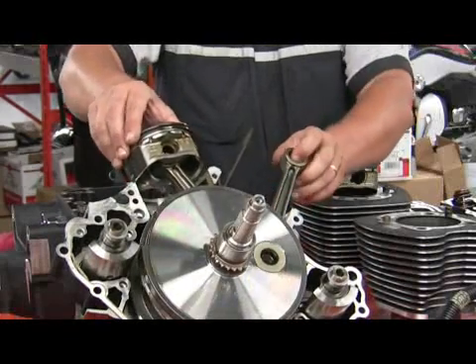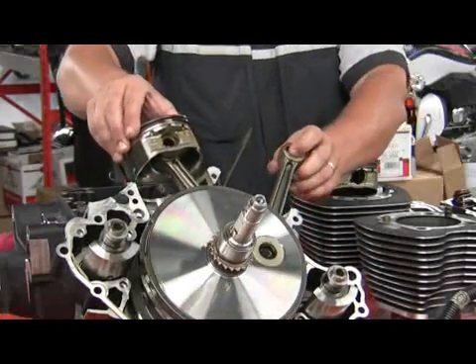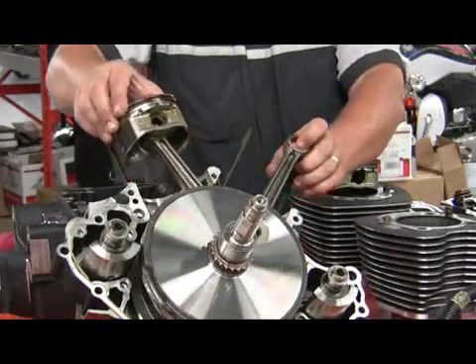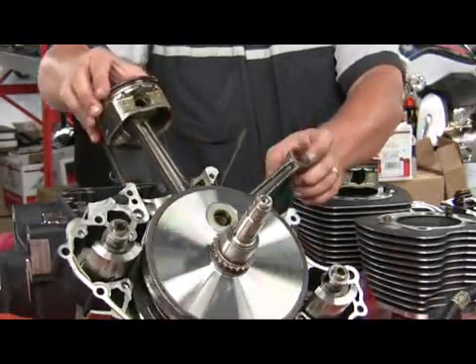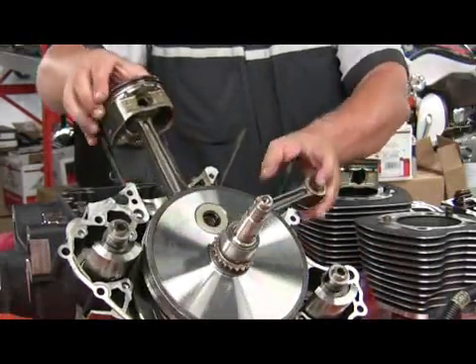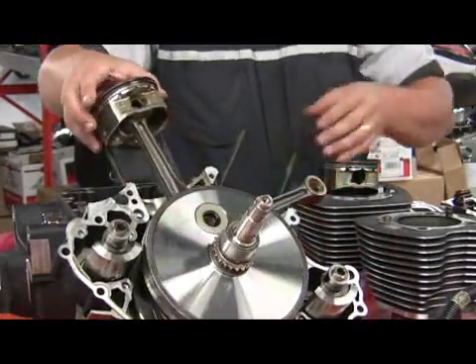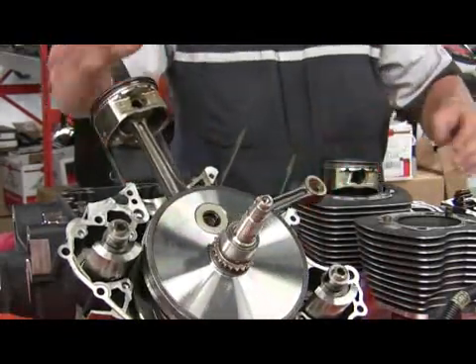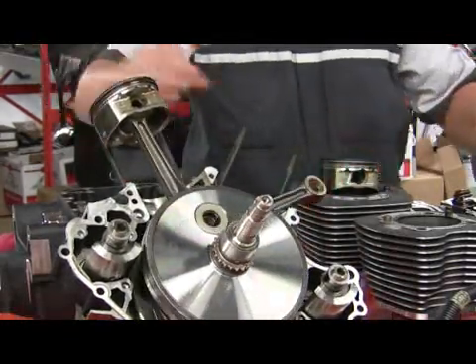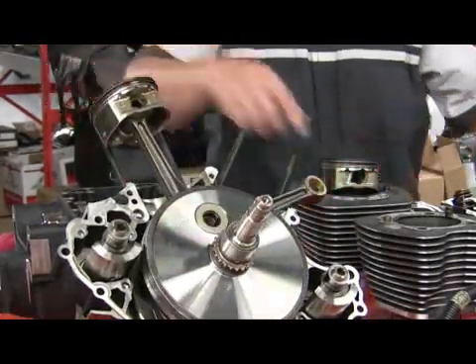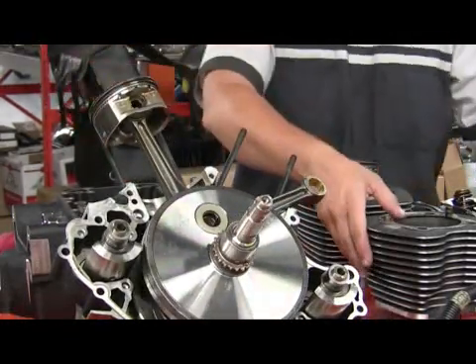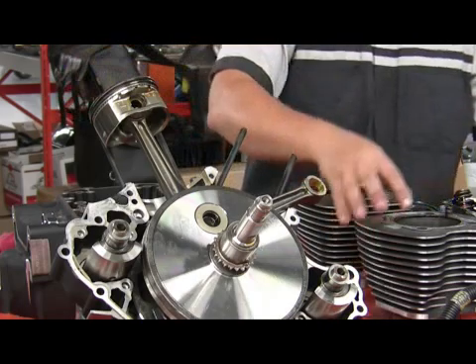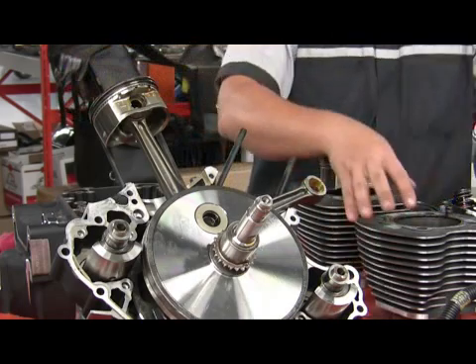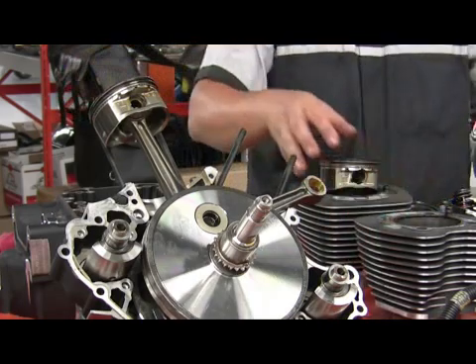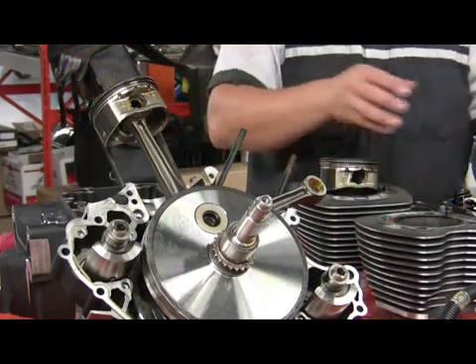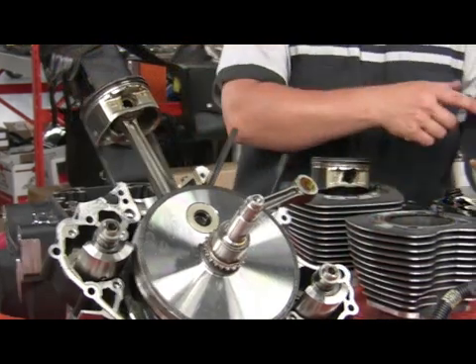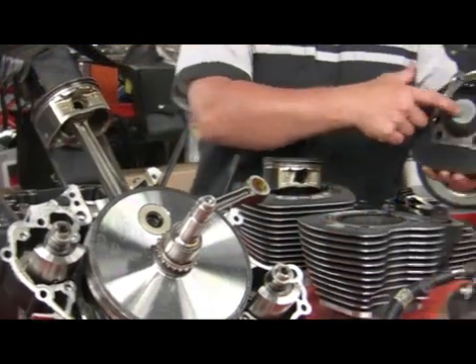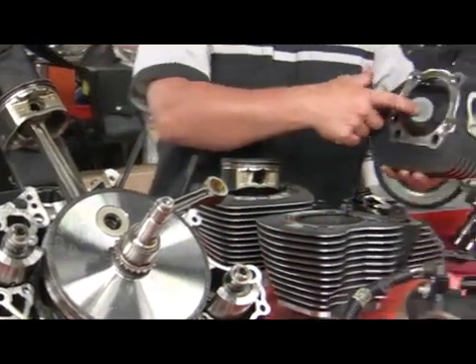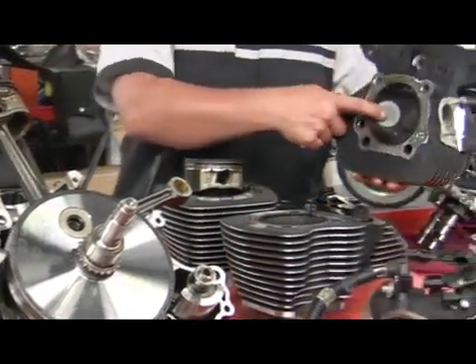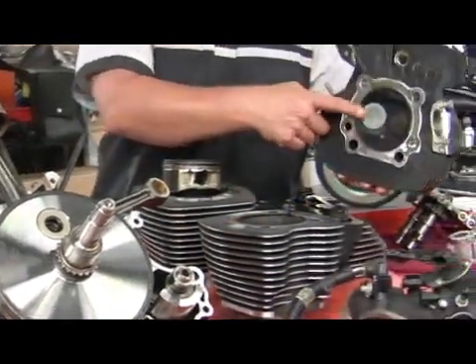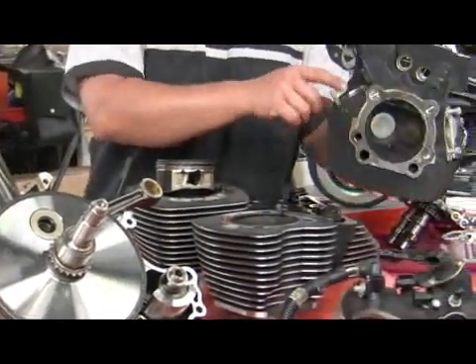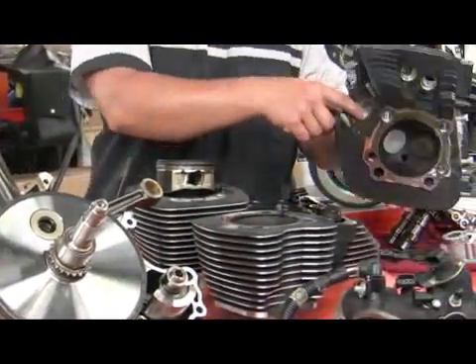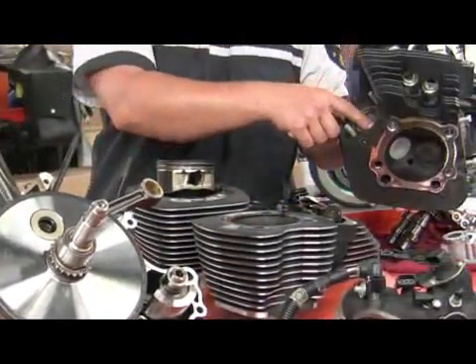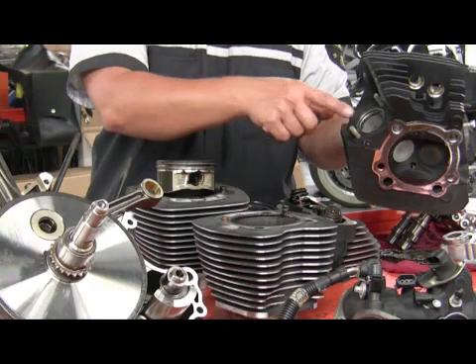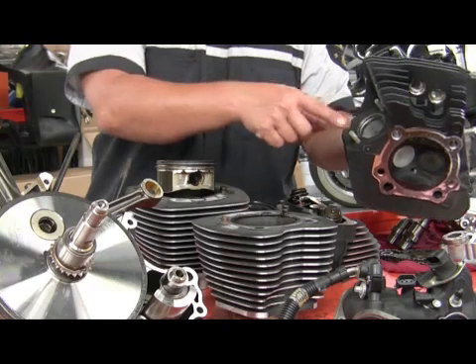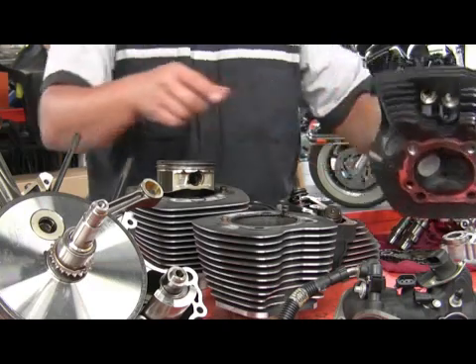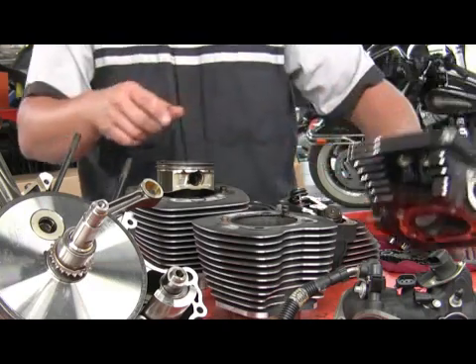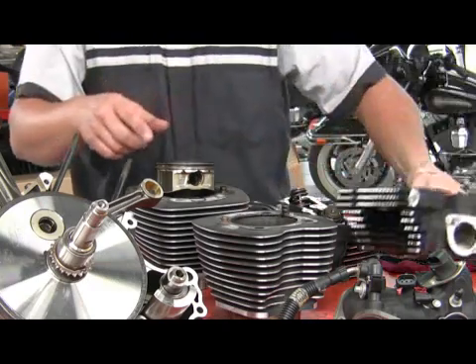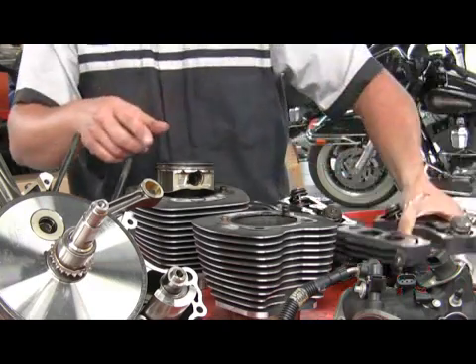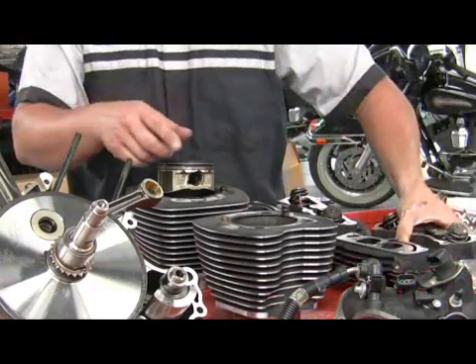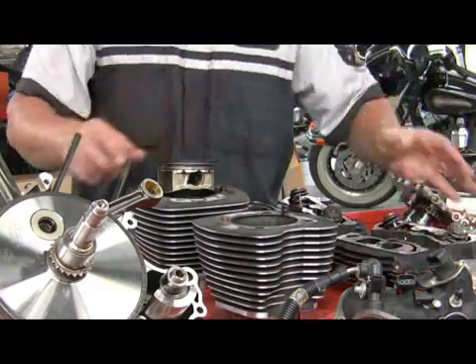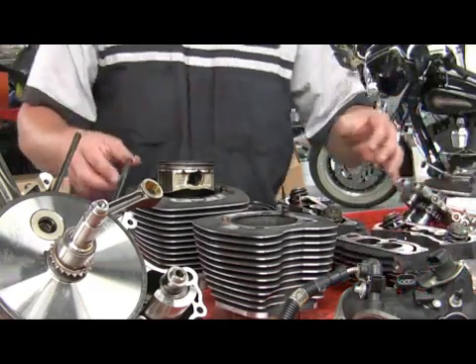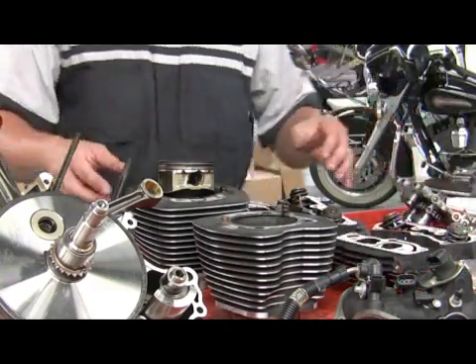On its way back up, the exhaust gases that are in the cylinder go through the exhaust valve and out the exhaust port and into our exhaust system.